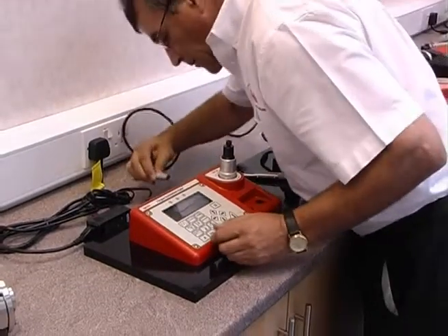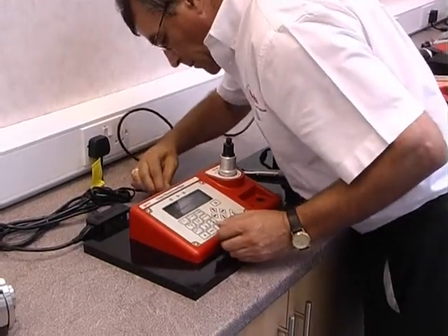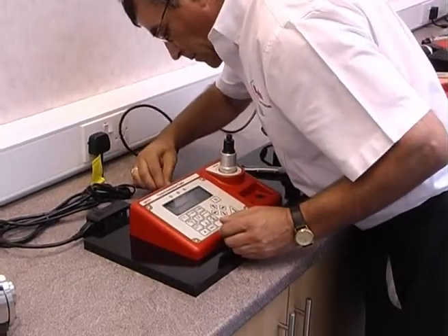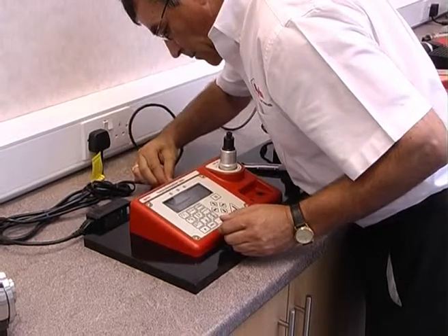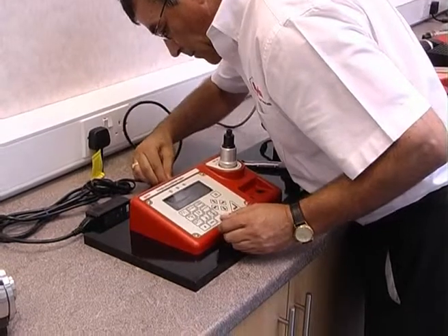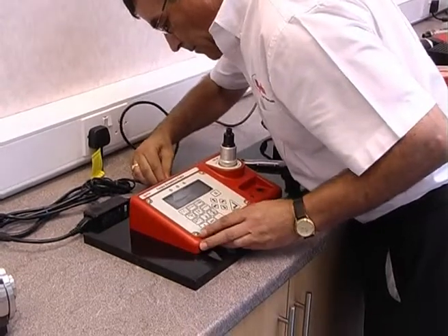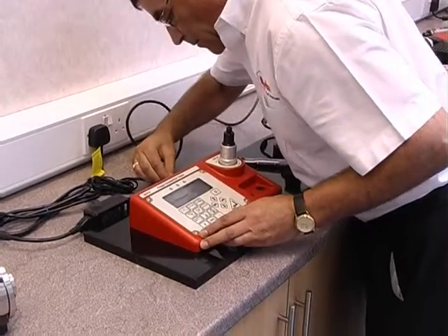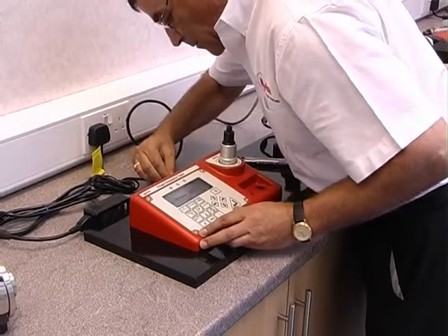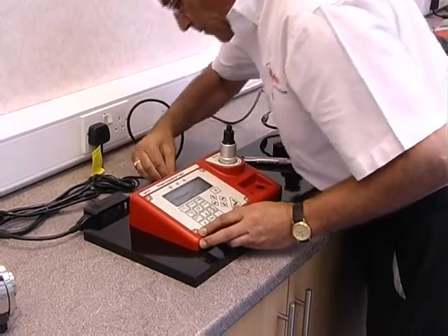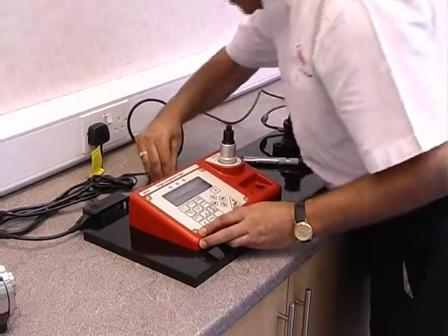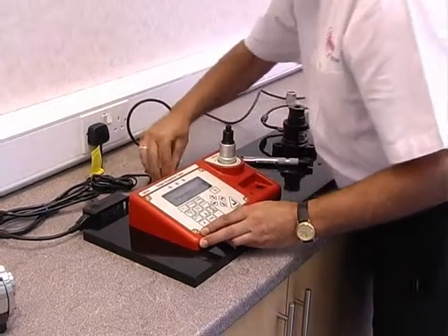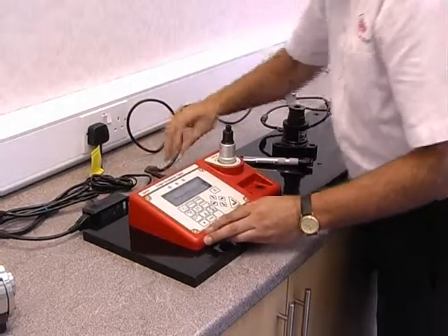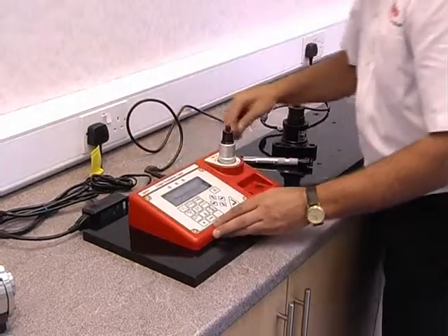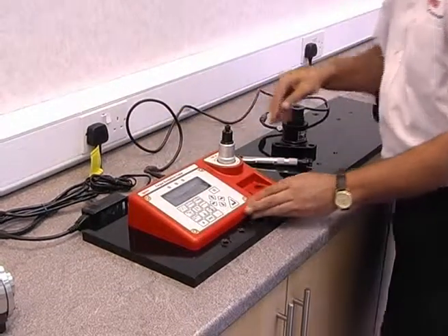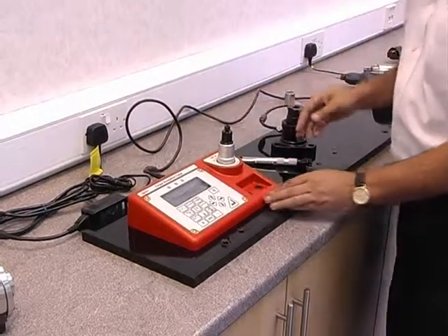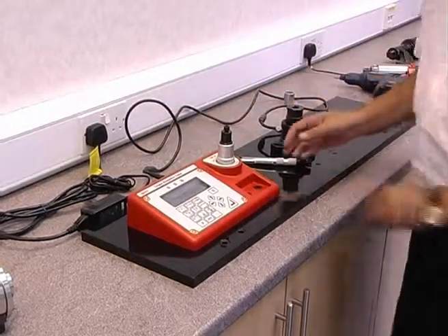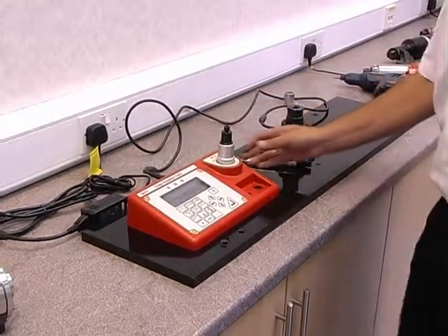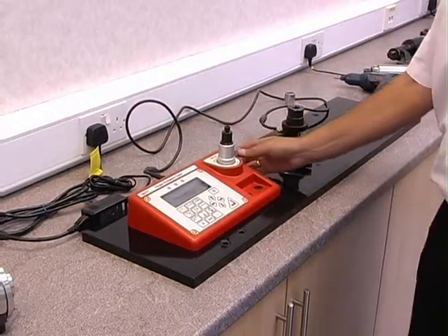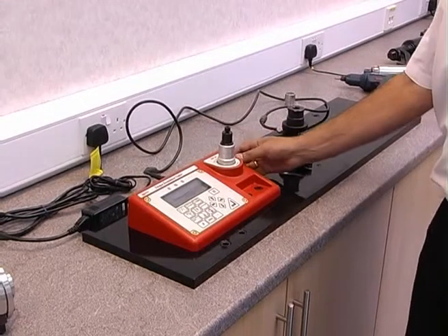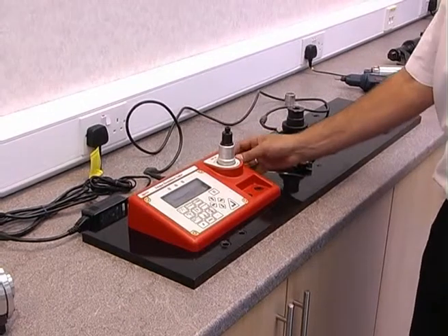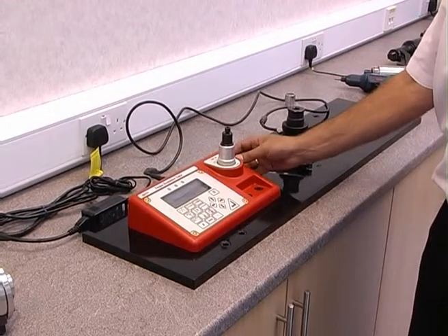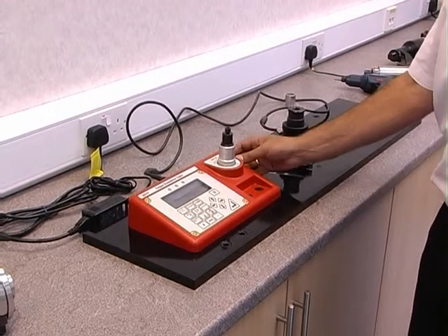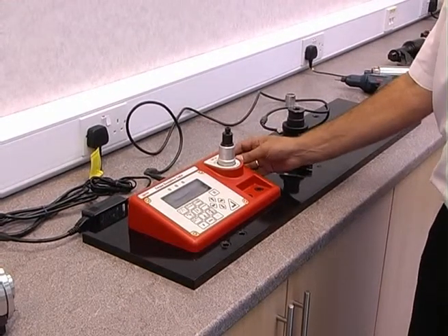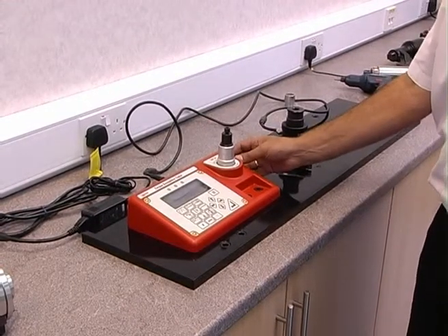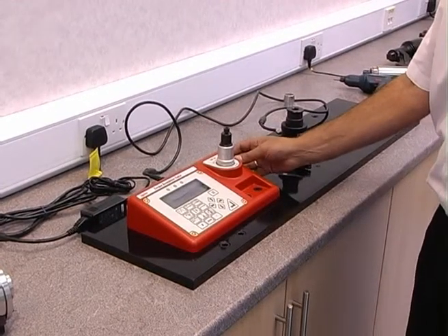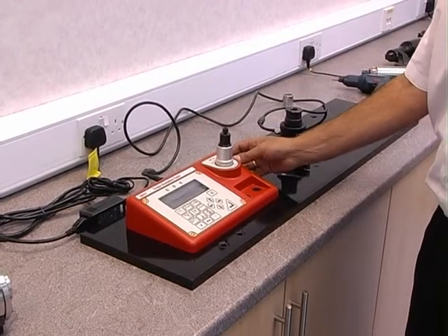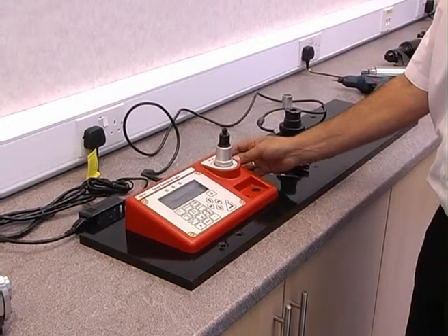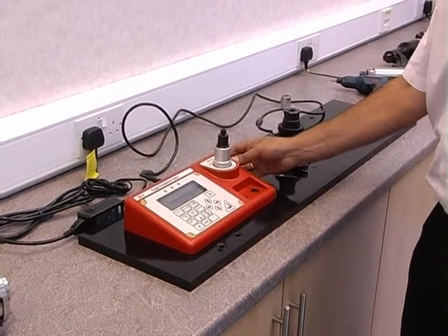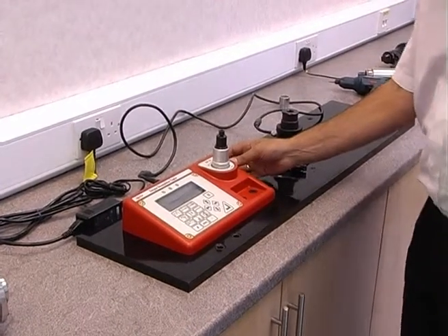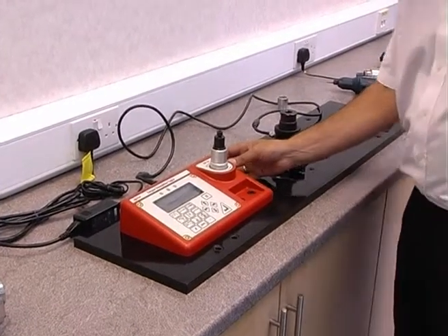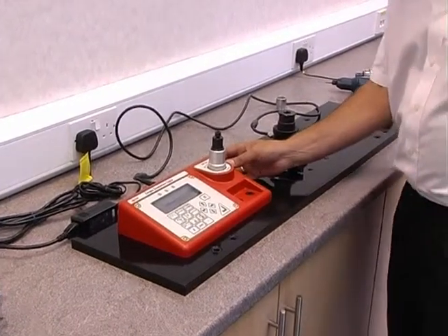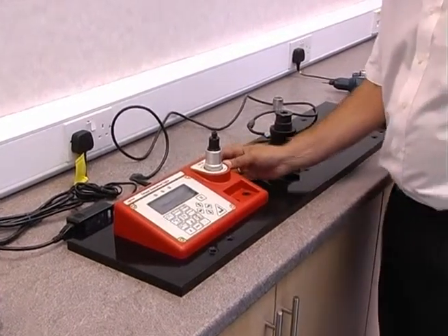In order to maximize the versatility of the TST, it is possible to connect a second transducer and switch between the two using the selection switch situated on the right-hand side of the instrument.